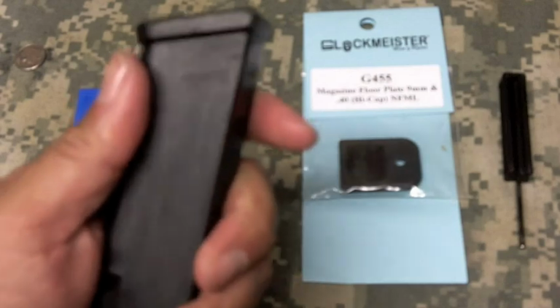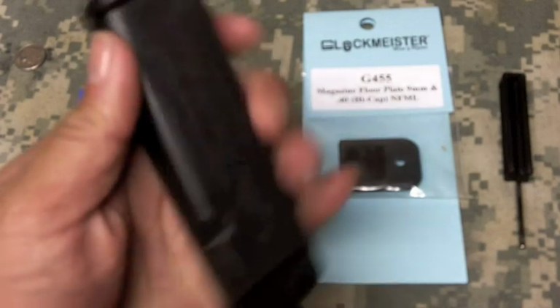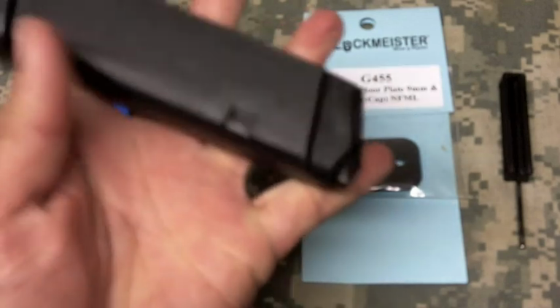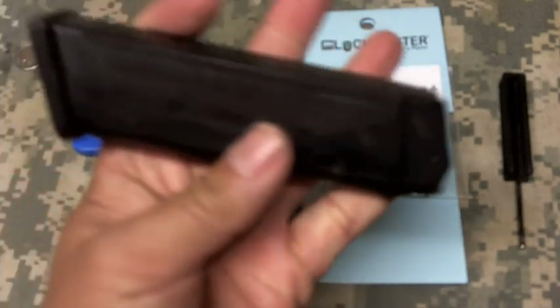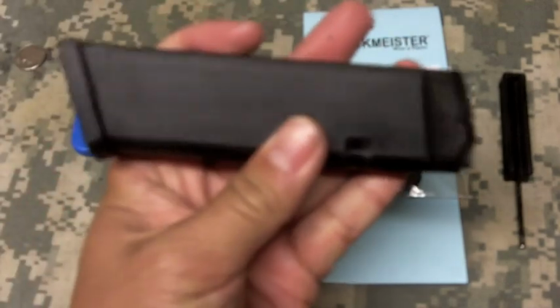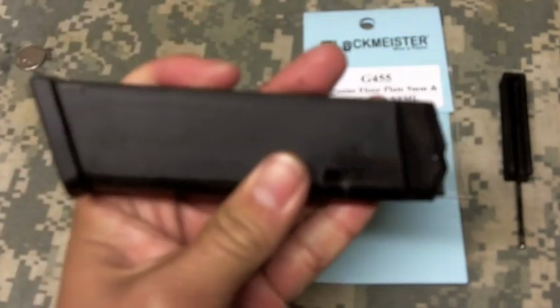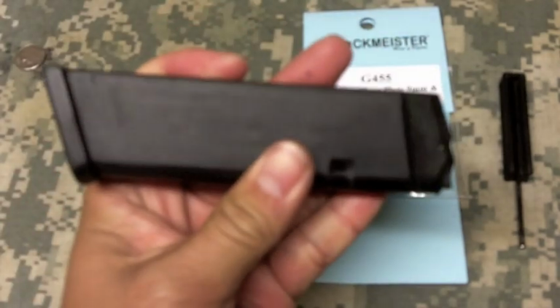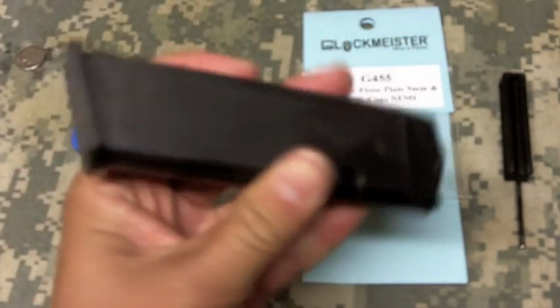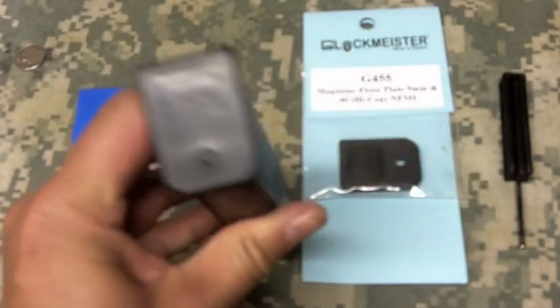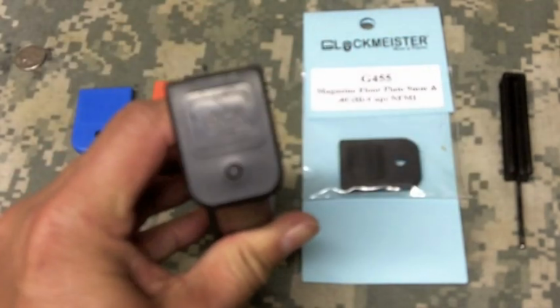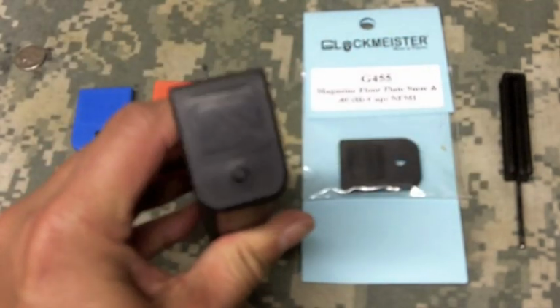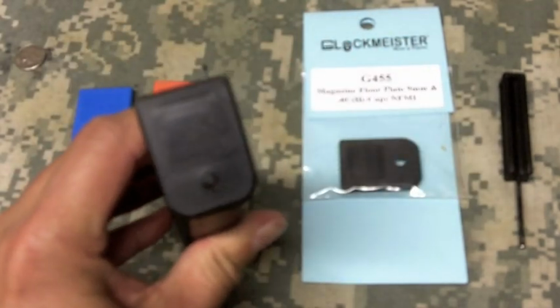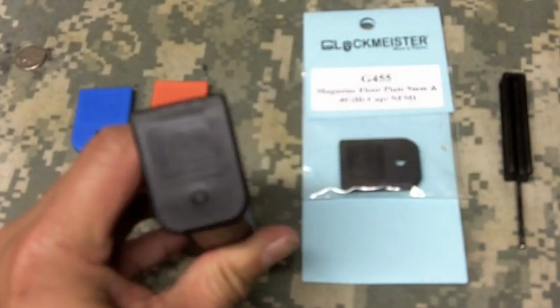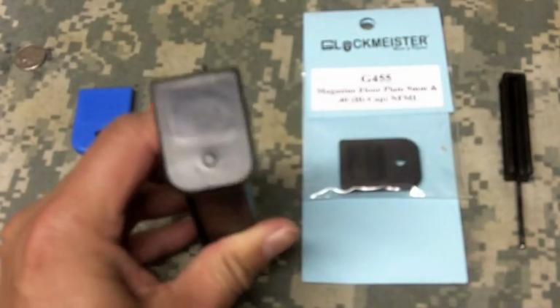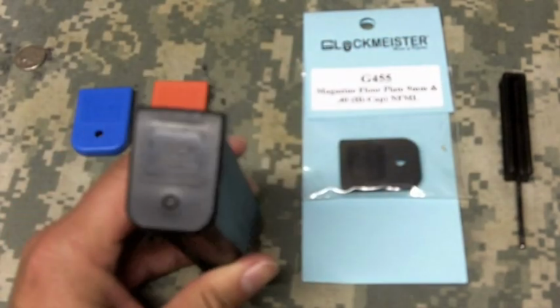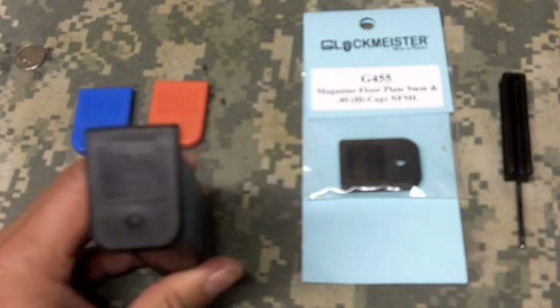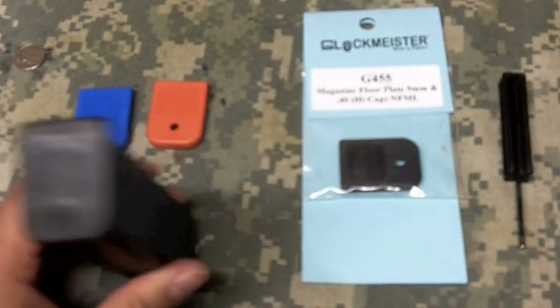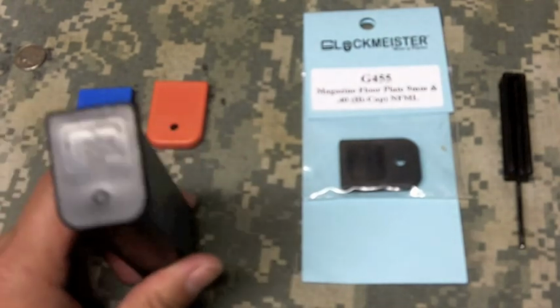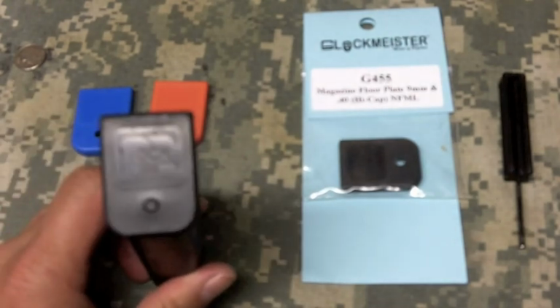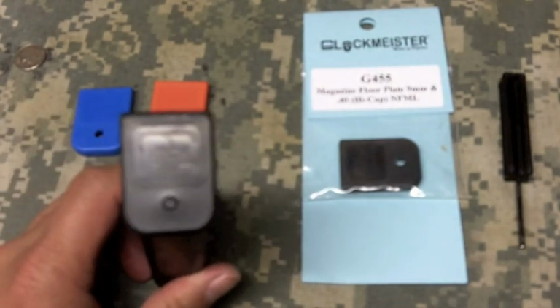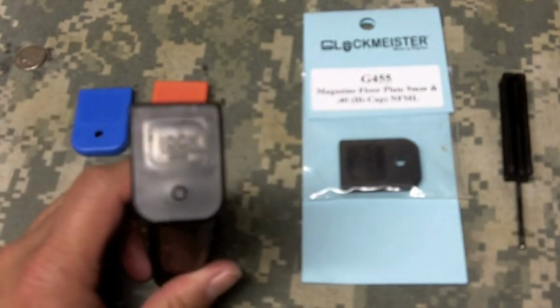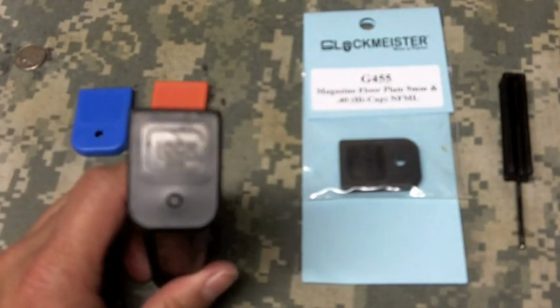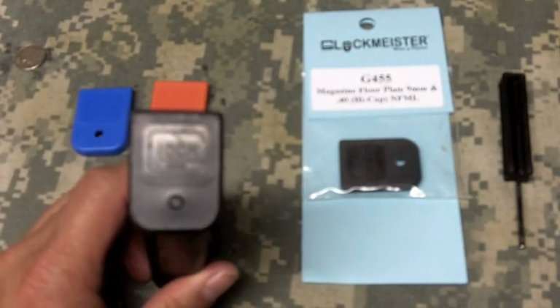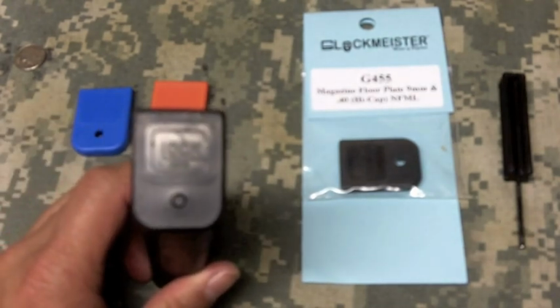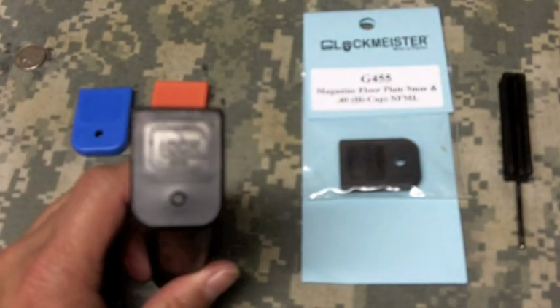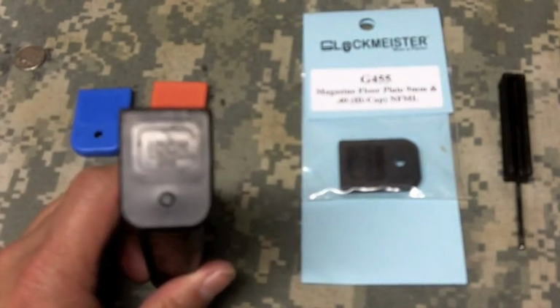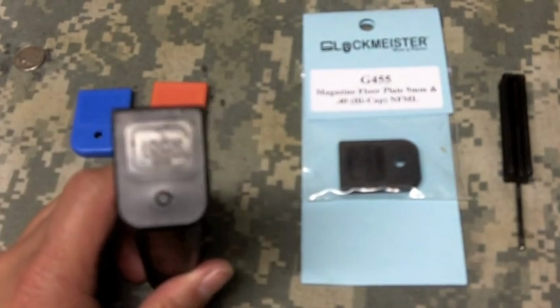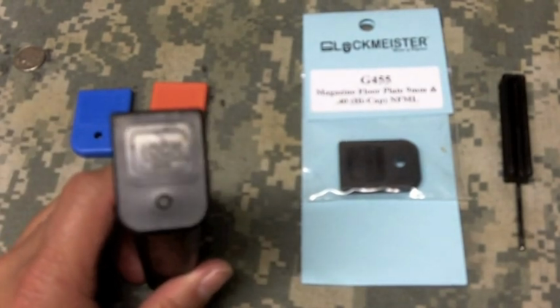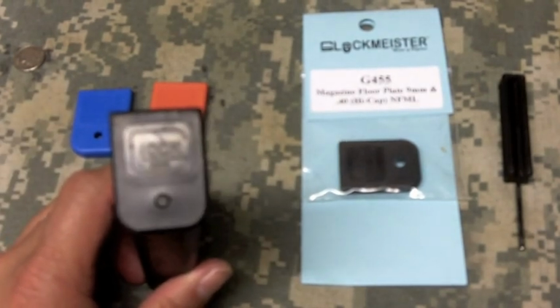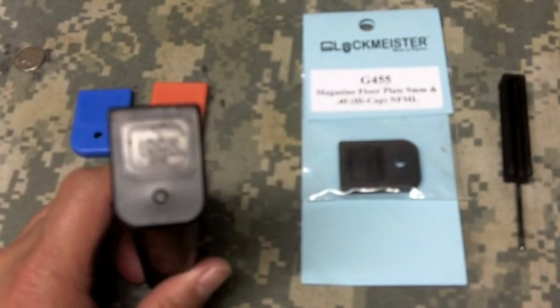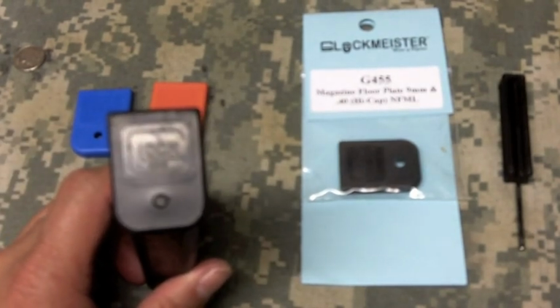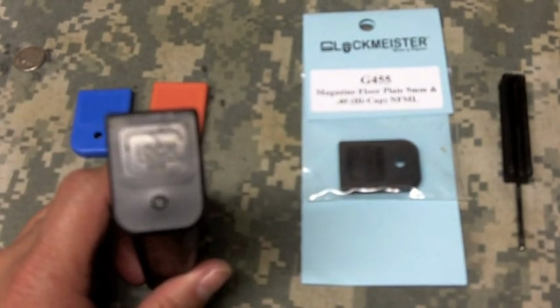These are polymer magazines that you're probably very familiar with if you're watching this video. A question you may have is why would you switch out this magazine floor plate? Well, a couple reasons.